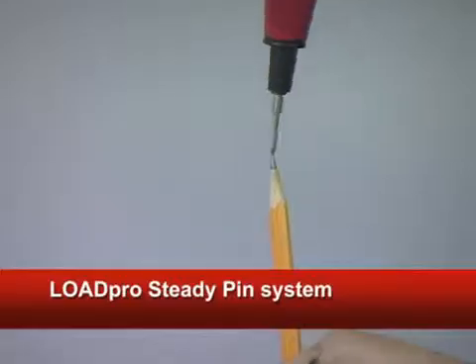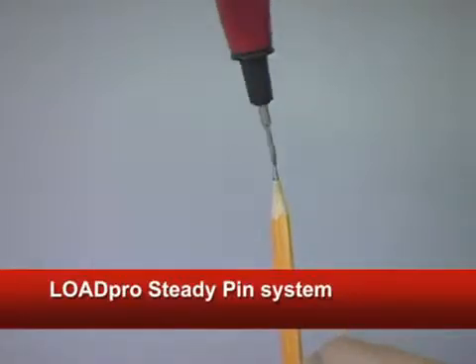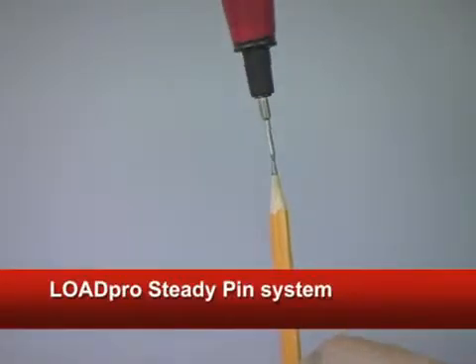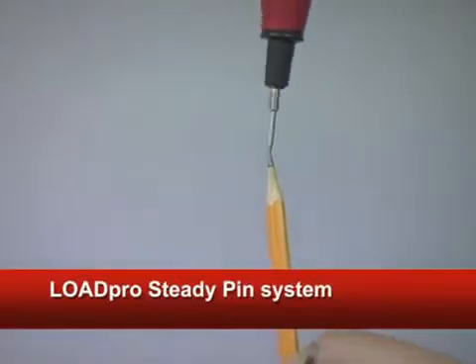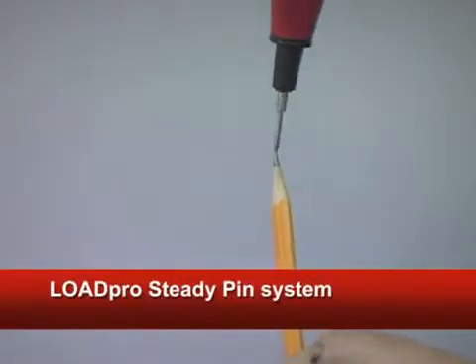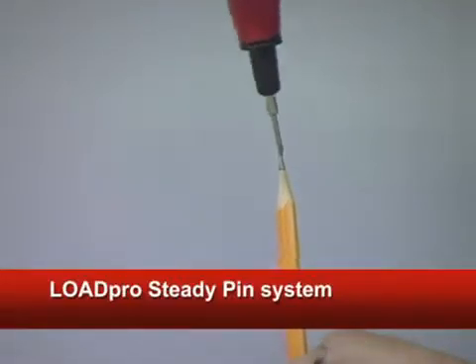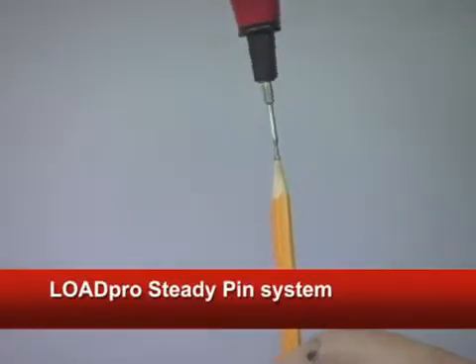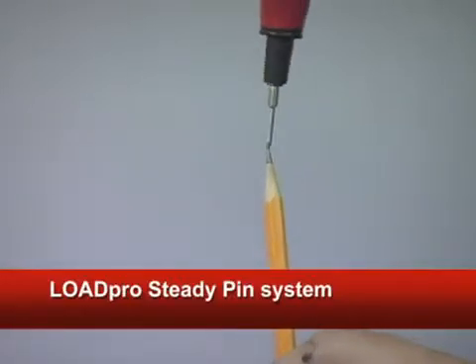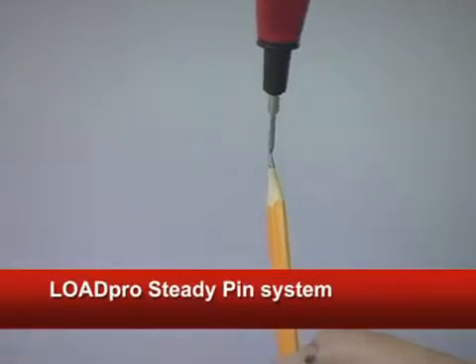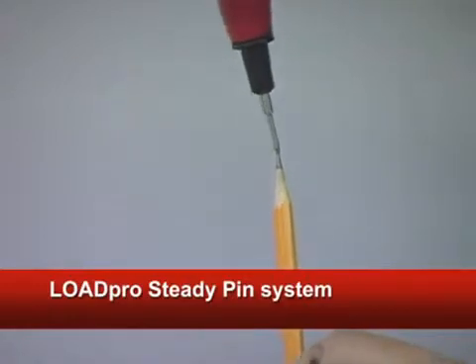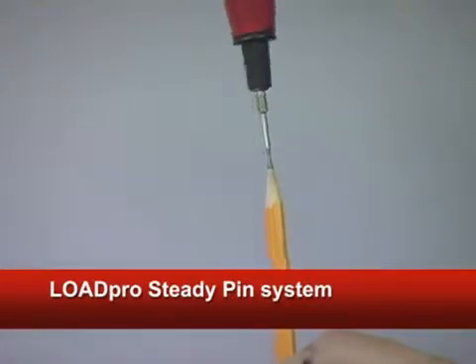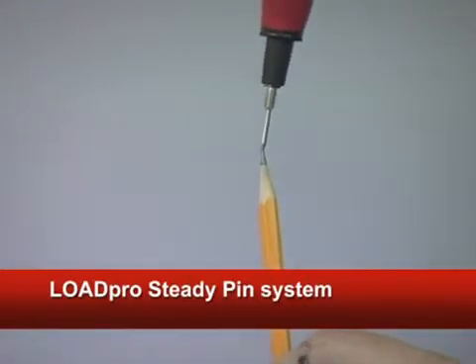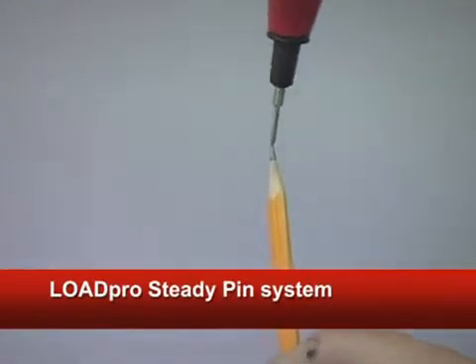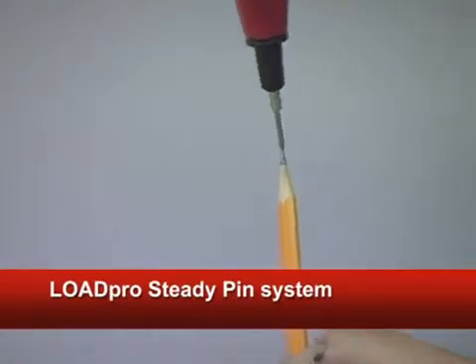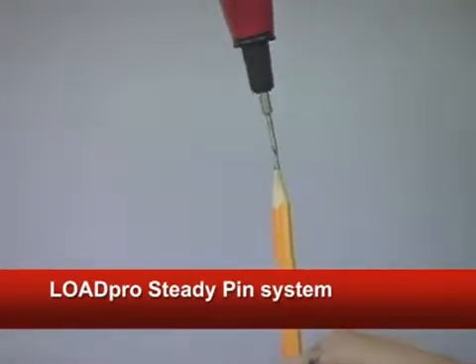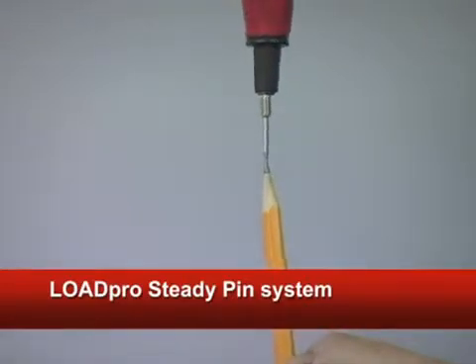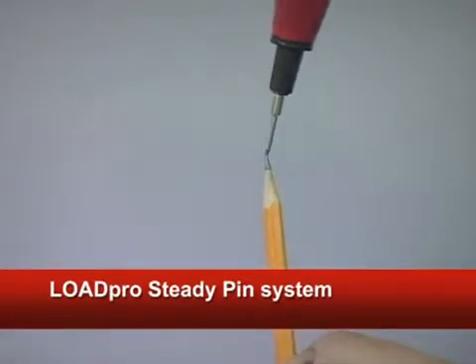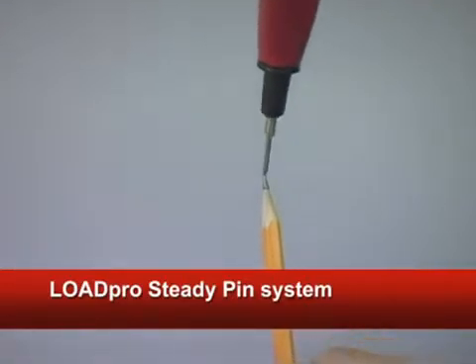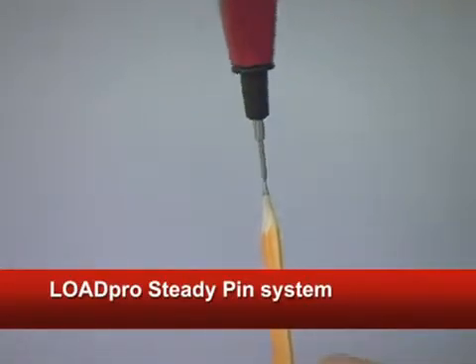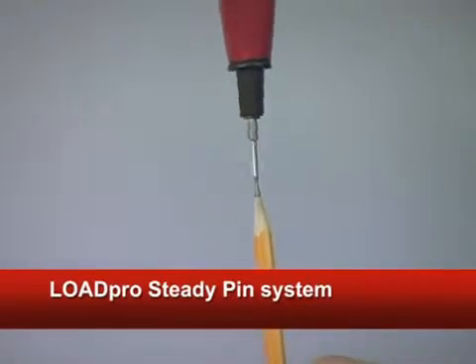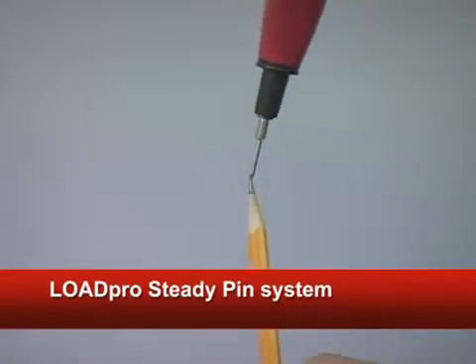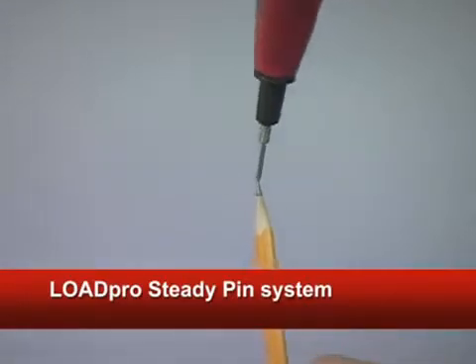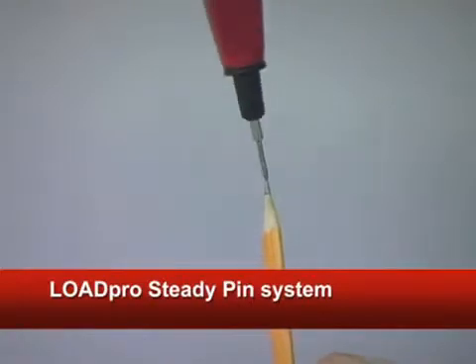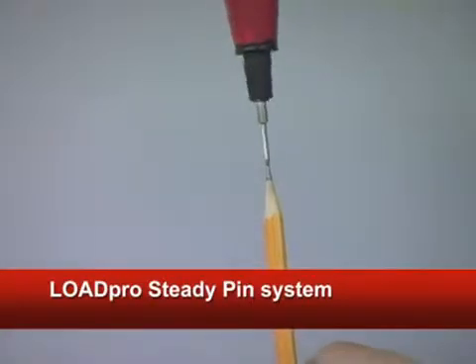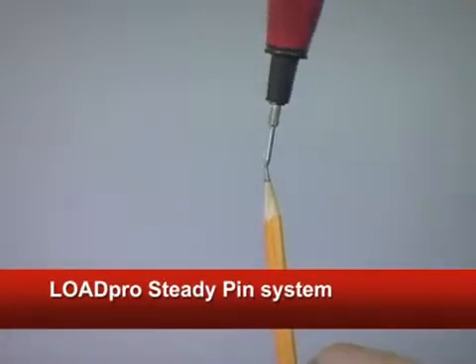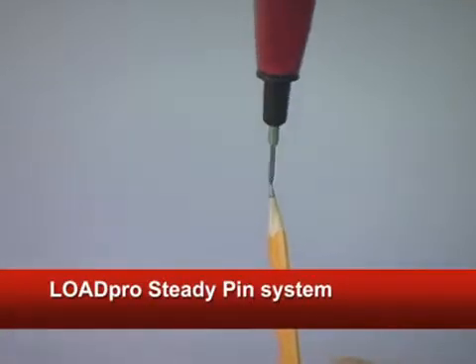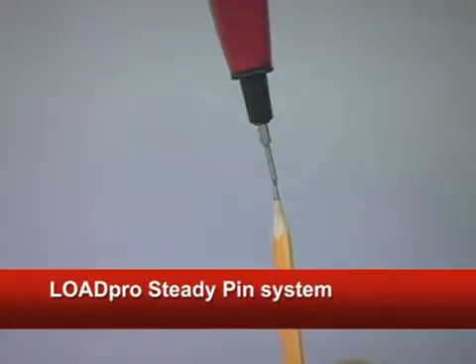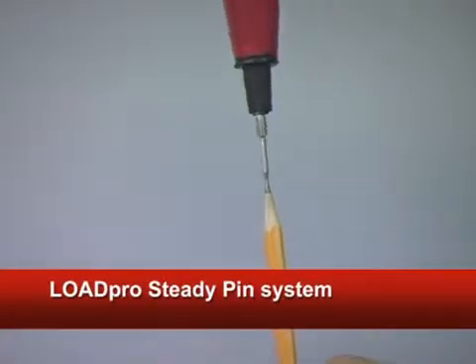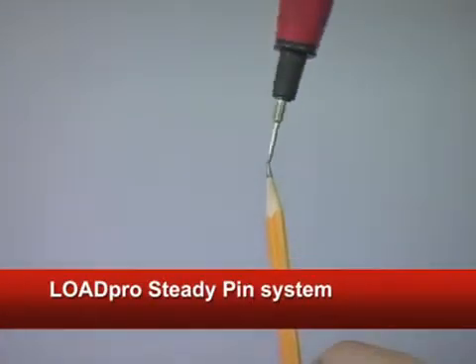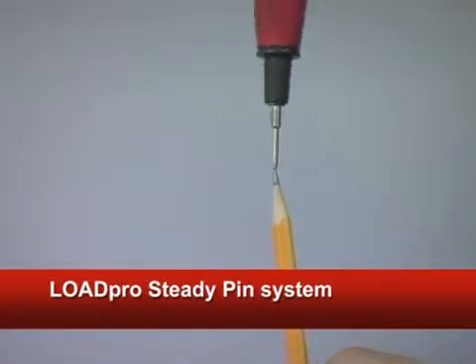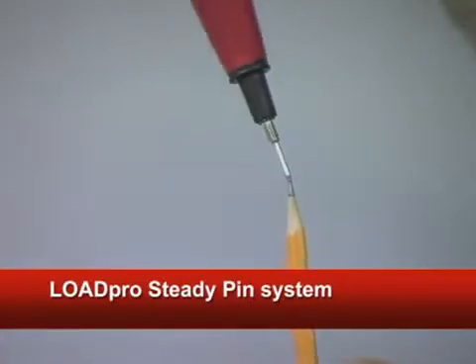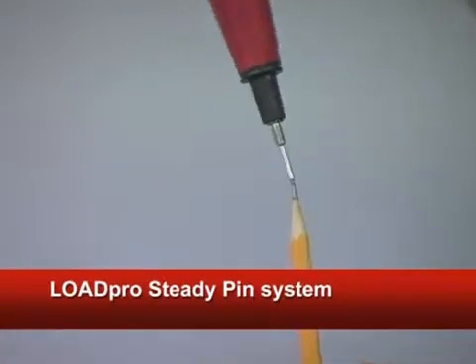Another mechanic-friendly feature LoadPro uniquely offers is the steady pin tip. Instead of a sharp tip that's impossible to hold steady on a connector, our tip will sit tight.